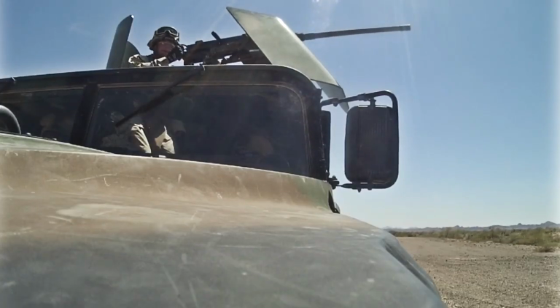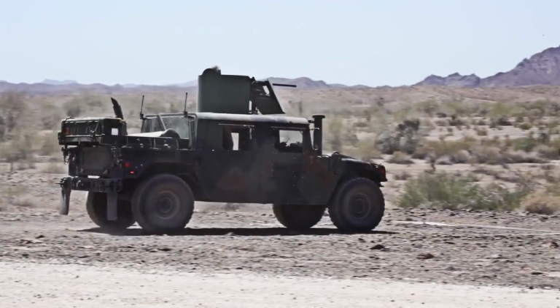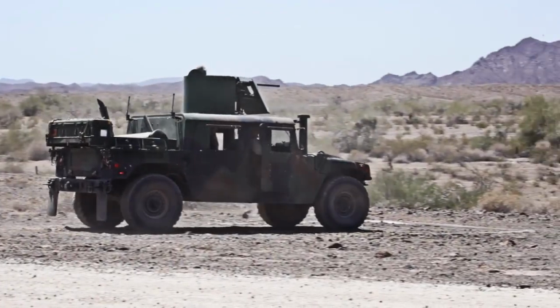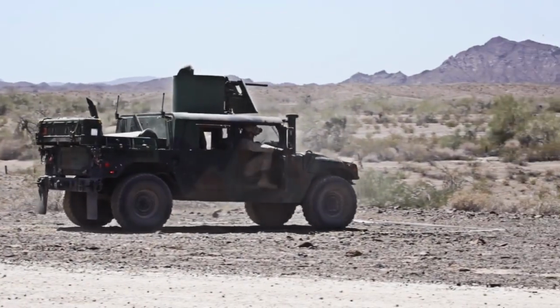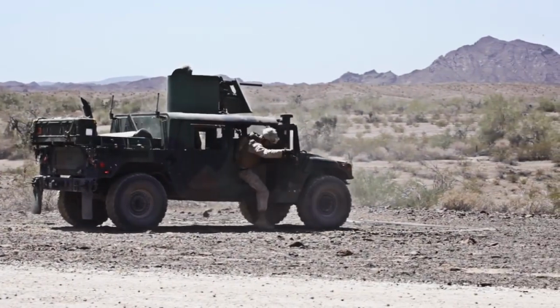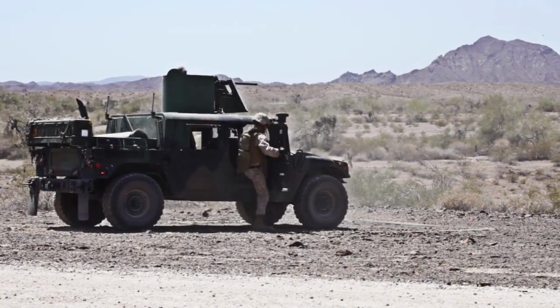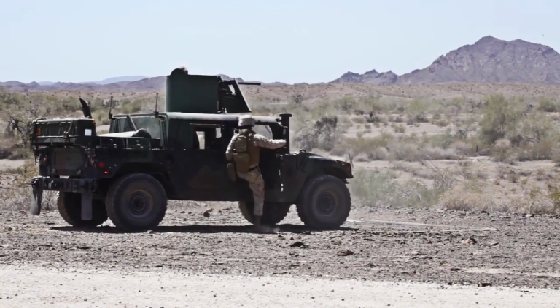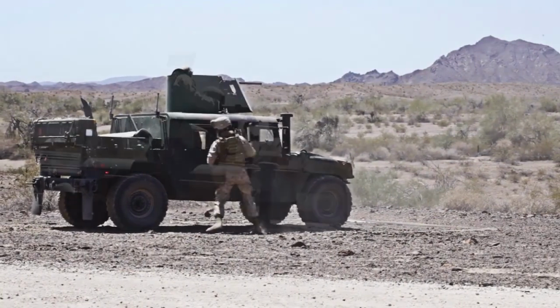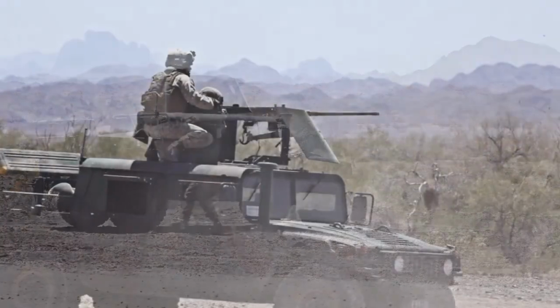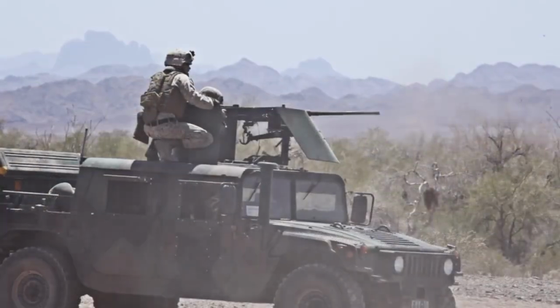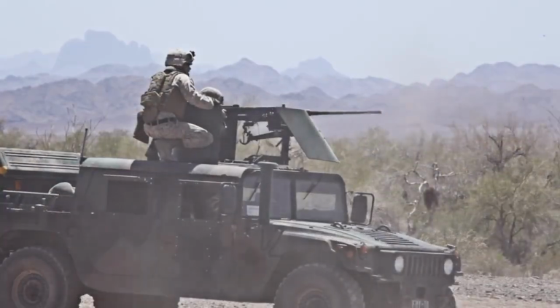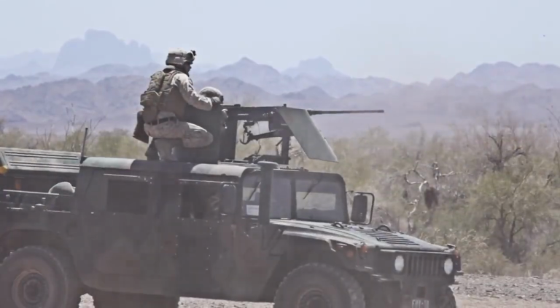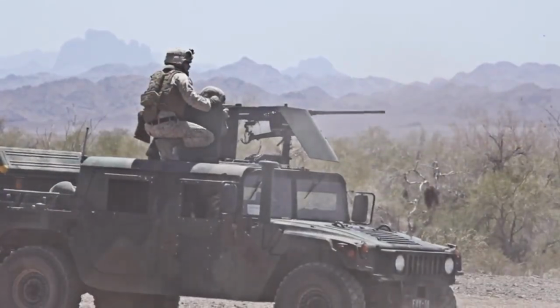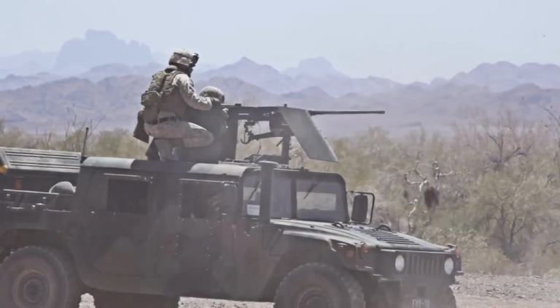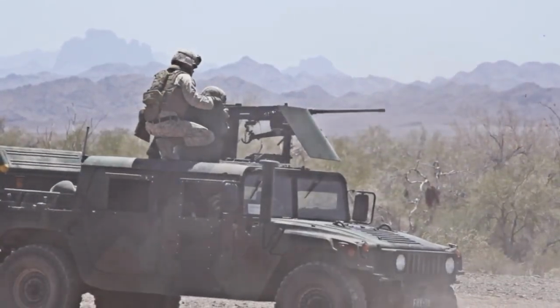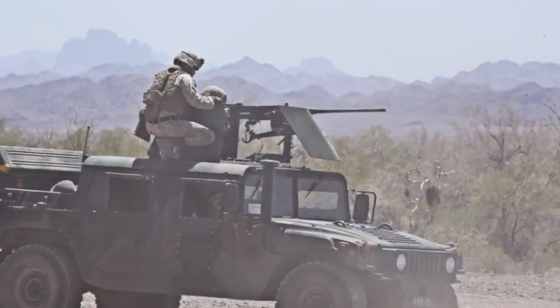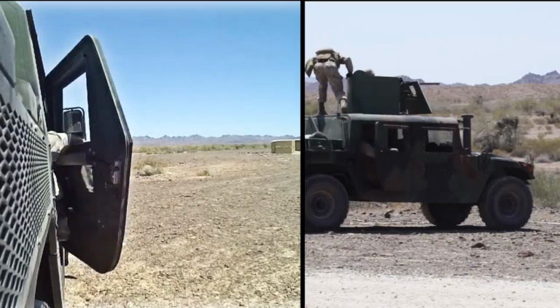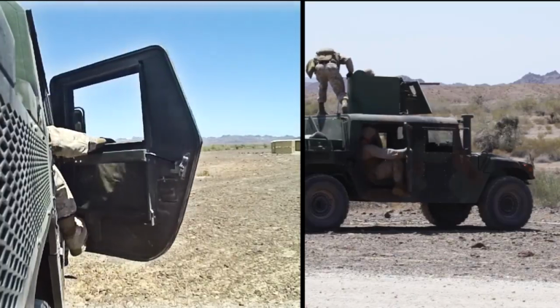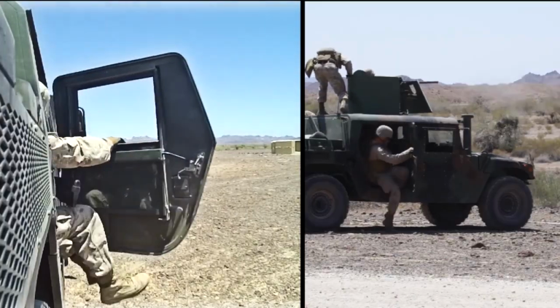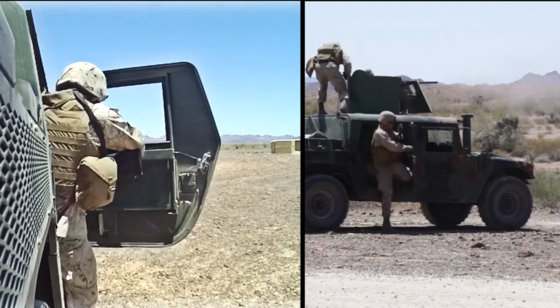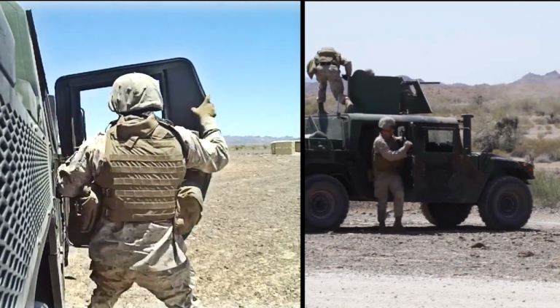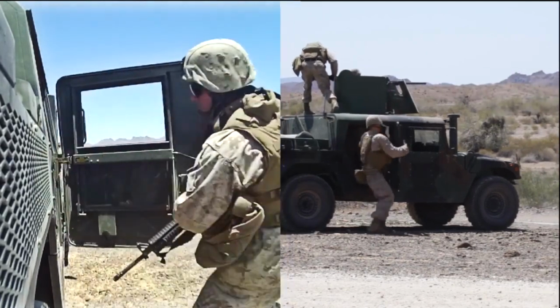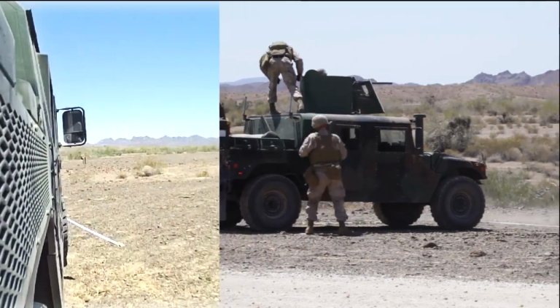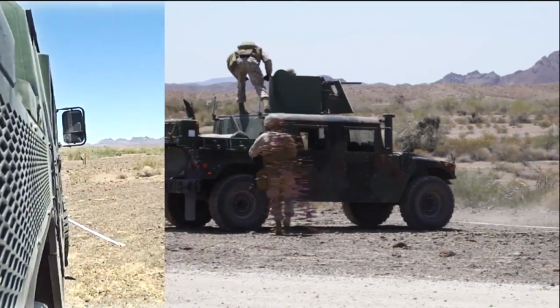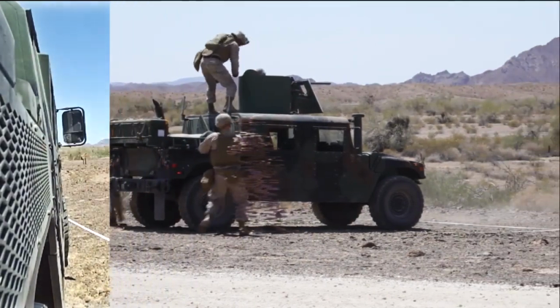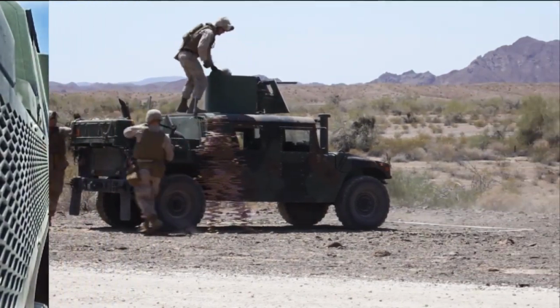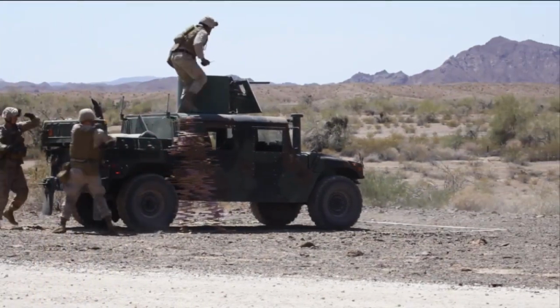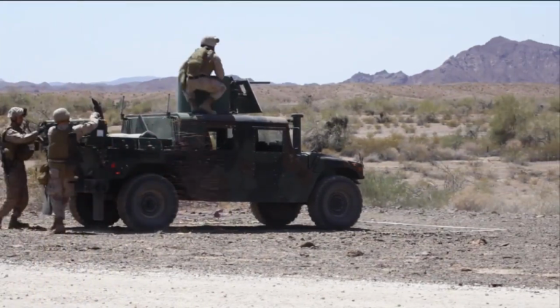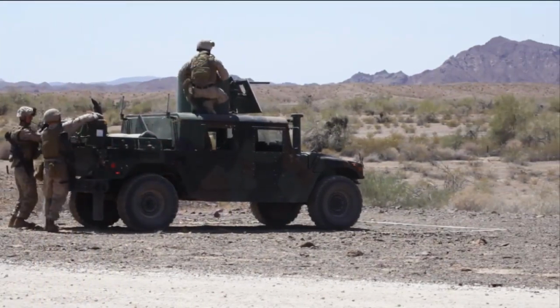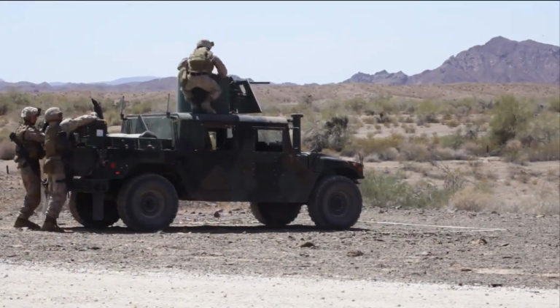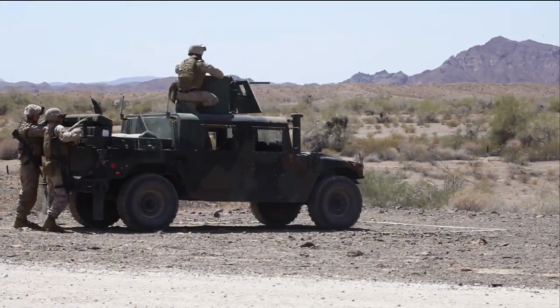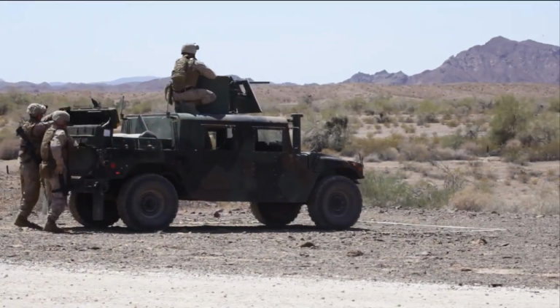In the event that there should ever be a time where the United States has an air threat against them, or we have not yet established air superiority, we want to make sure that we have gunners on the ground that are able to eliminate that threat.